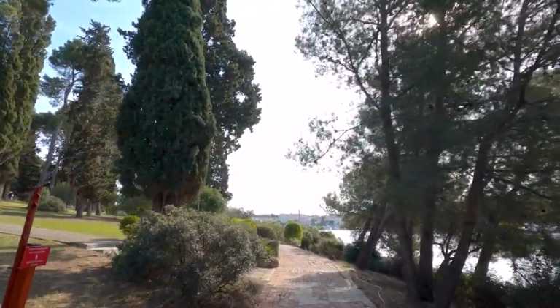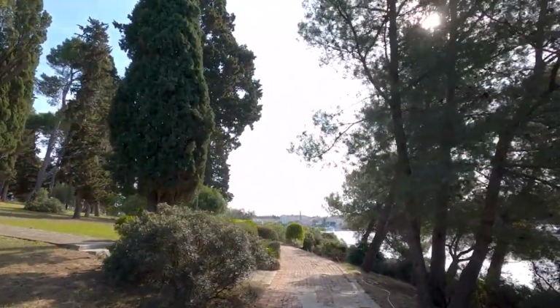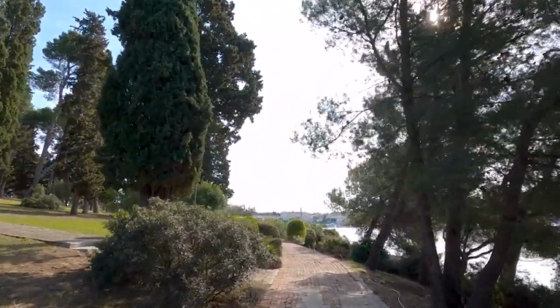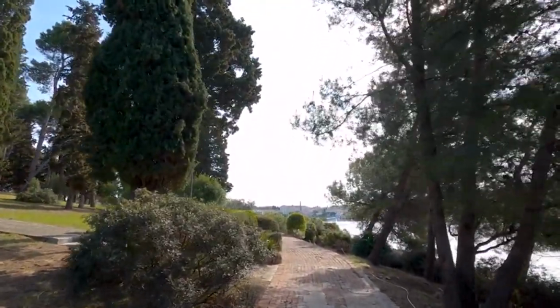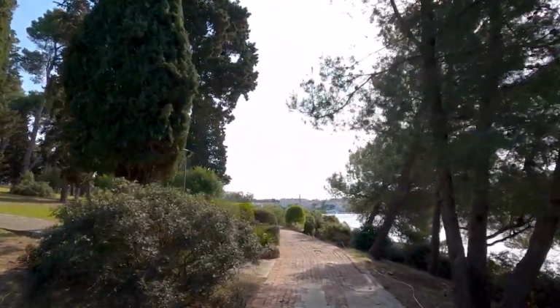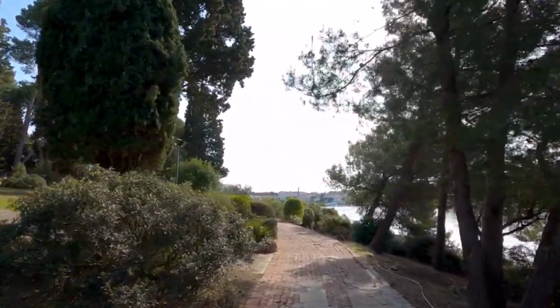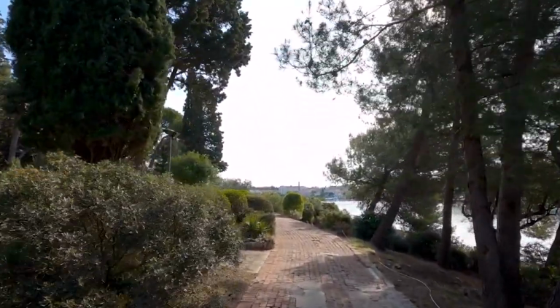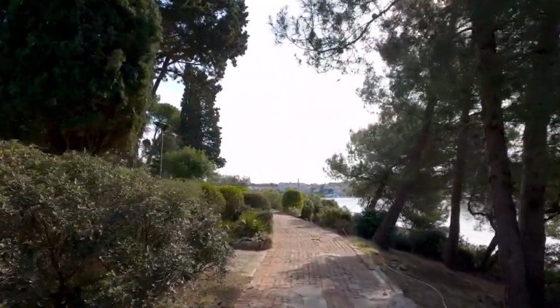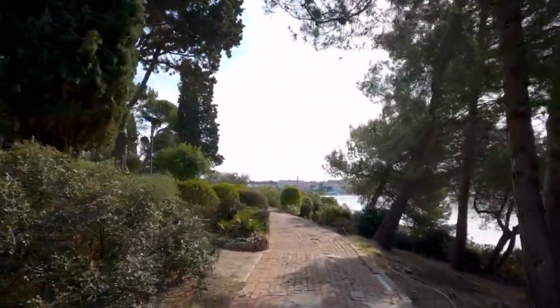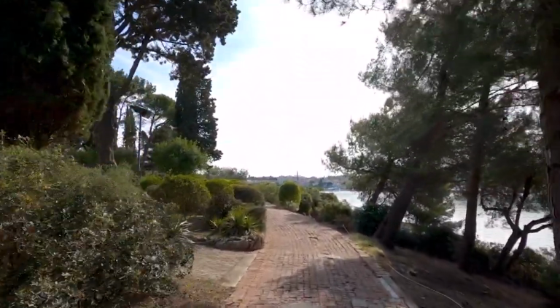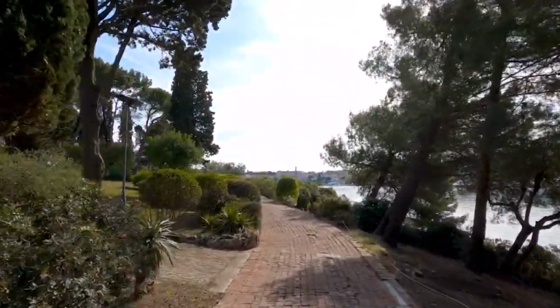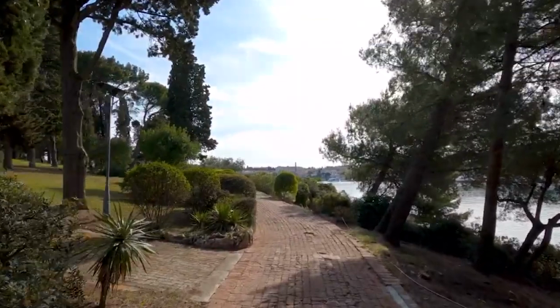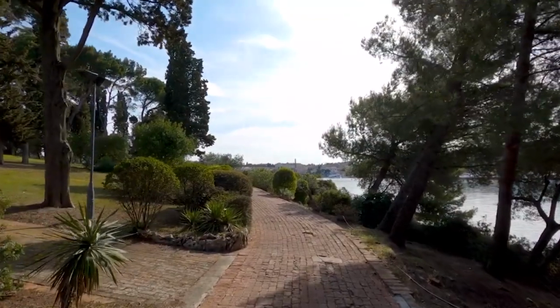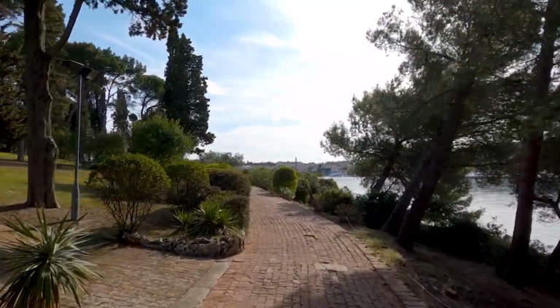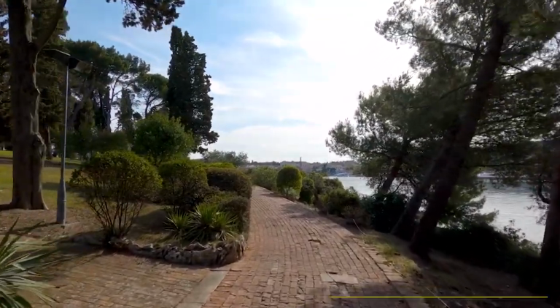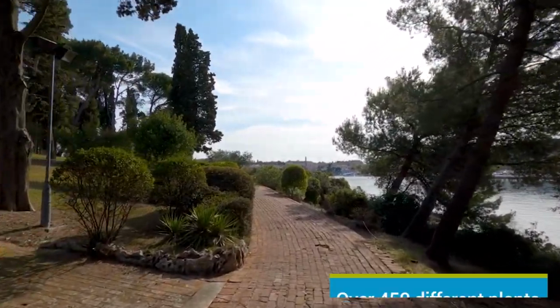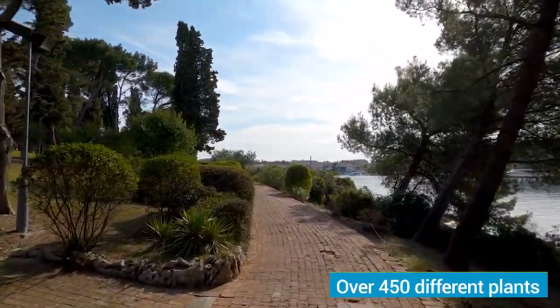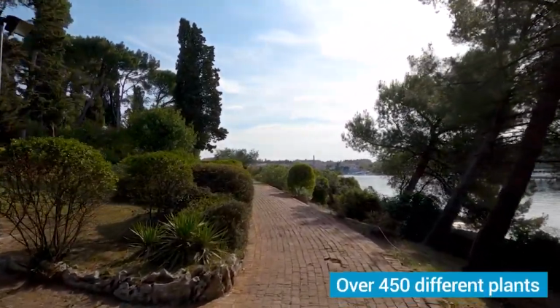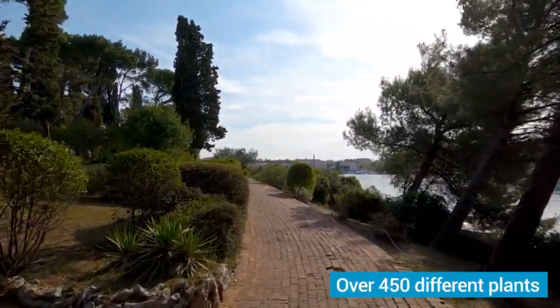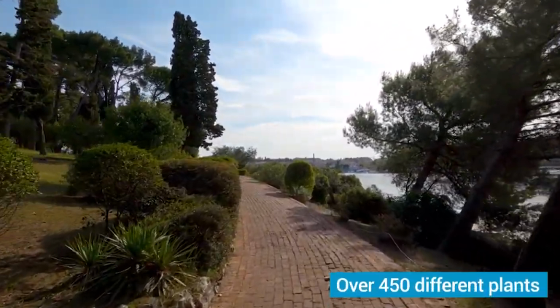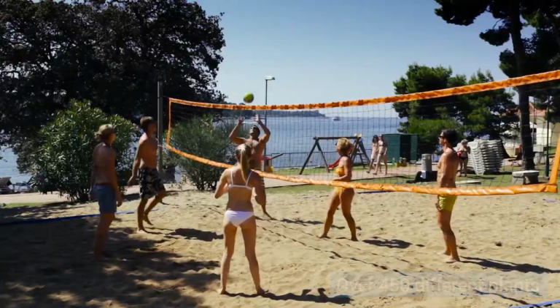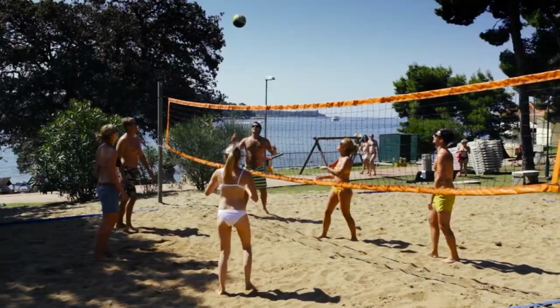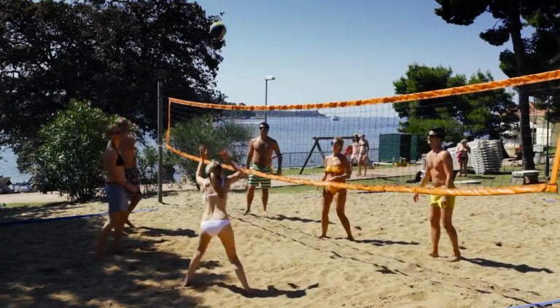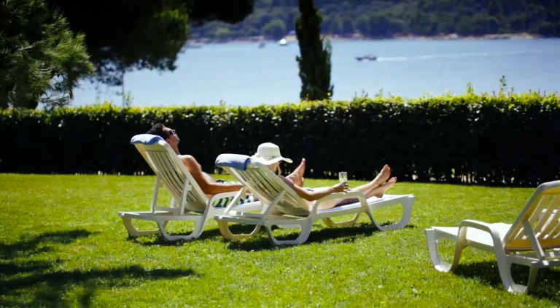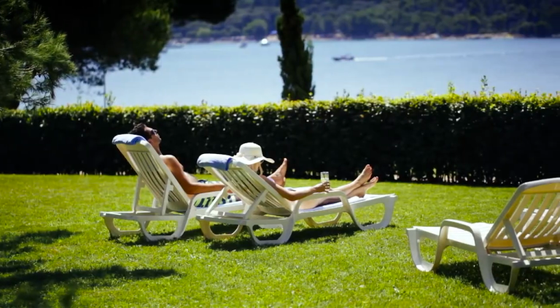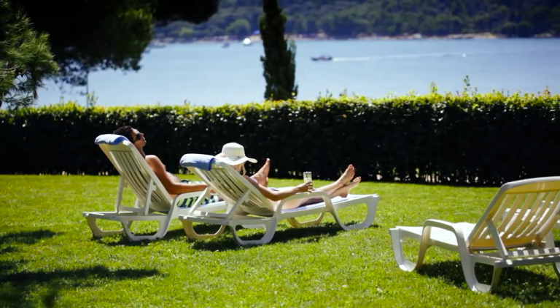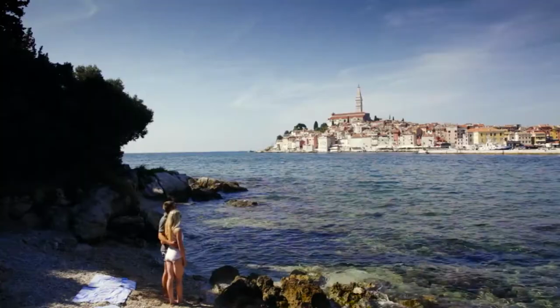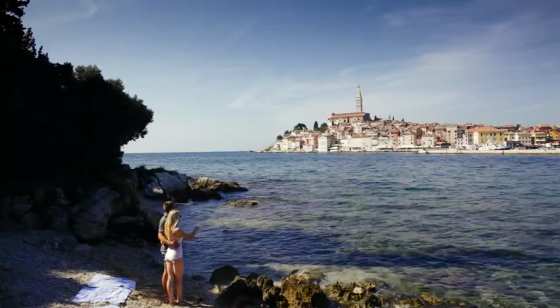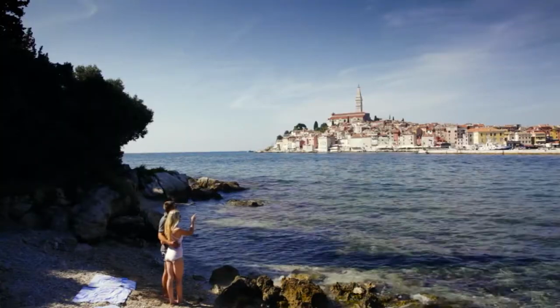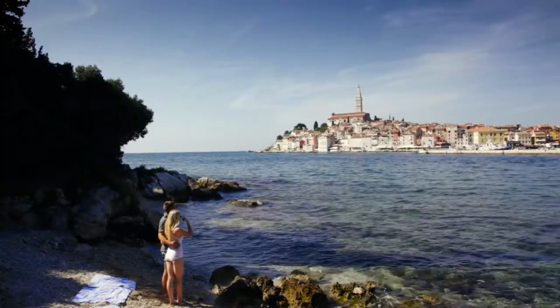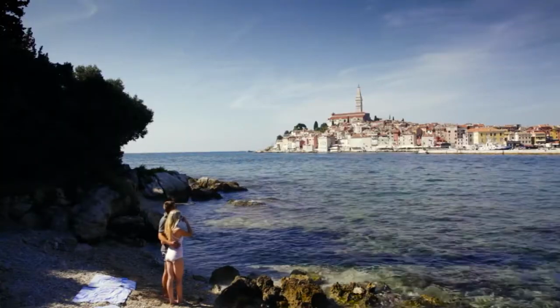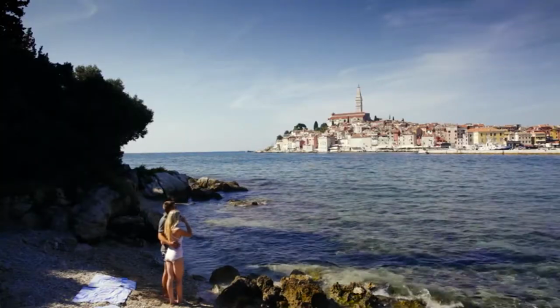The island also offers a unique escape from the hustle and bustle of city life, boasting beautiful gardens adorned with over 450 different plants. Indulge in the tranquility and impressive scenery as you bask in the sun on one of its rocky beaches.